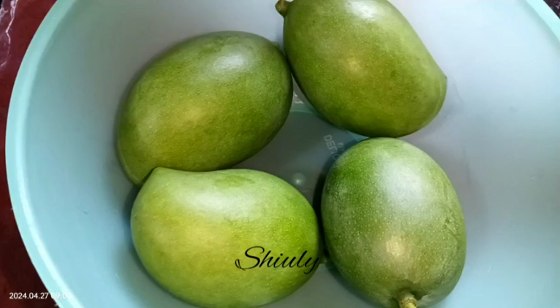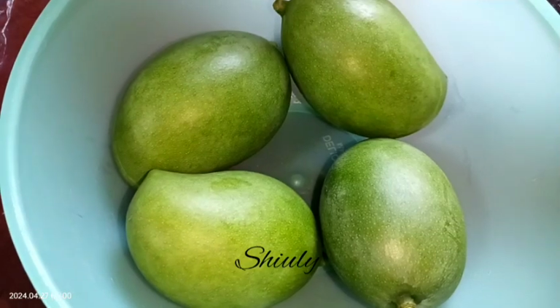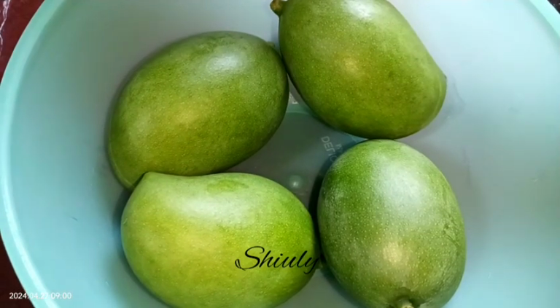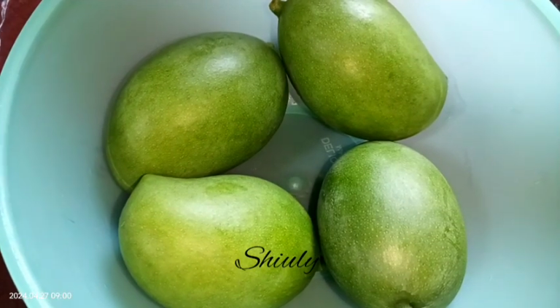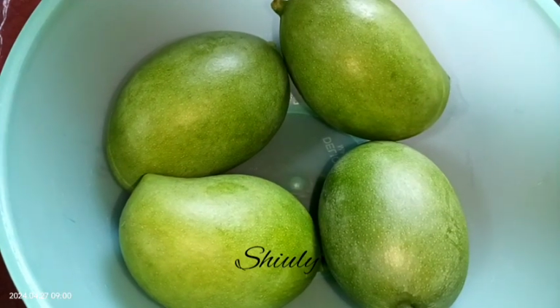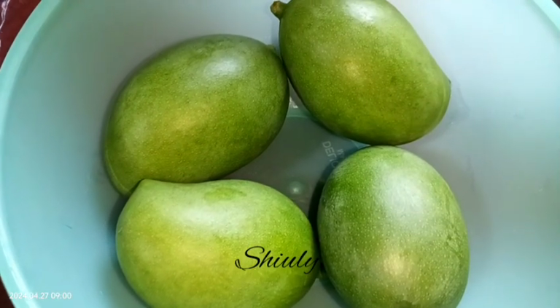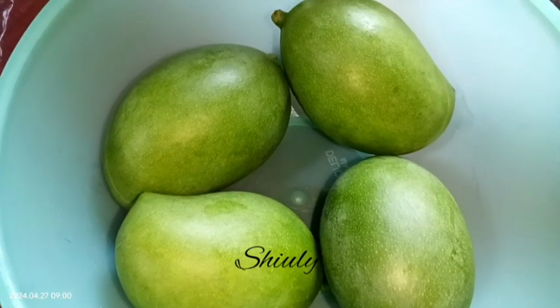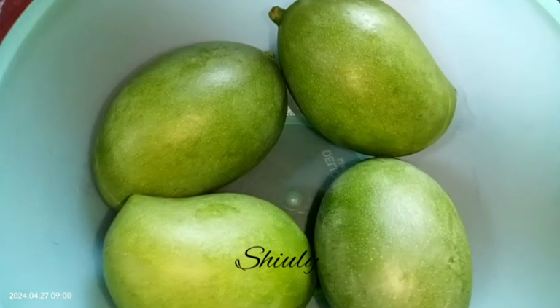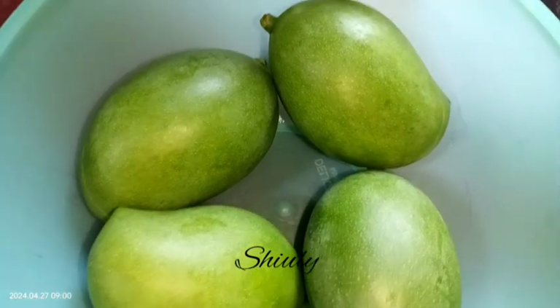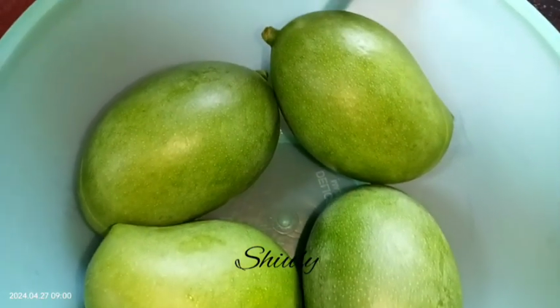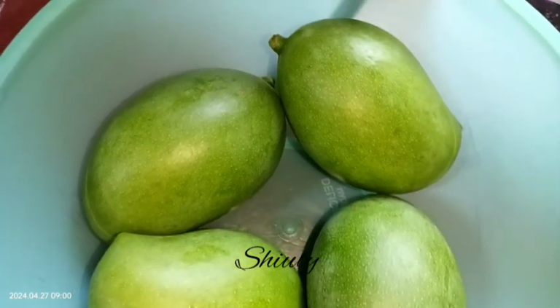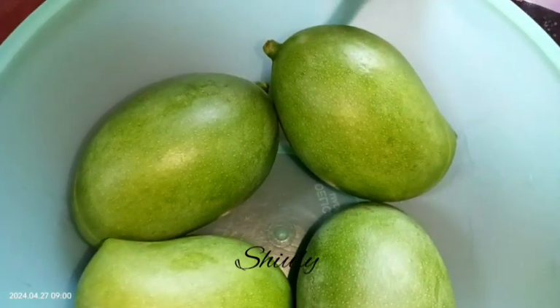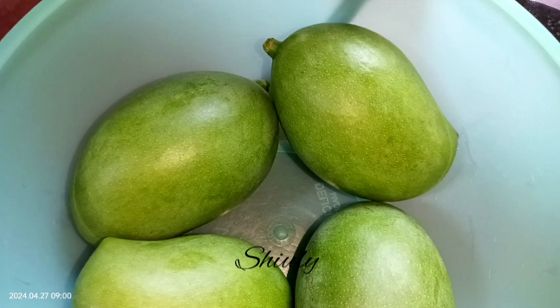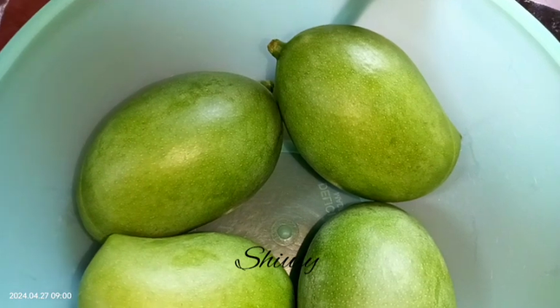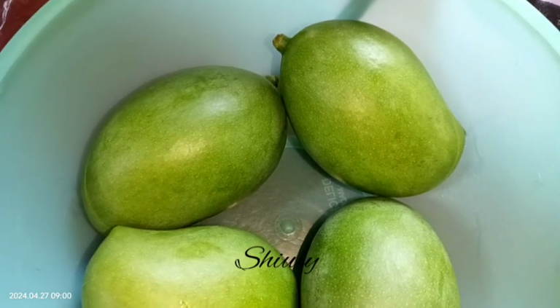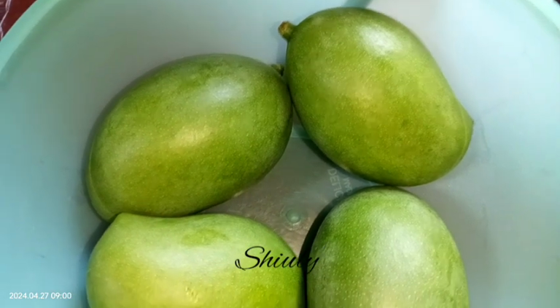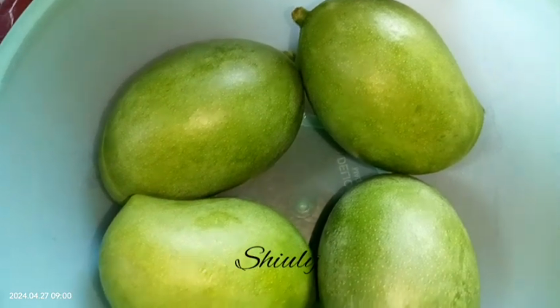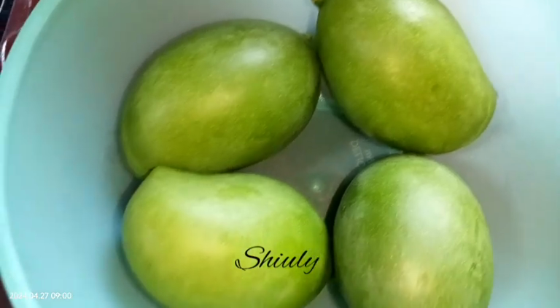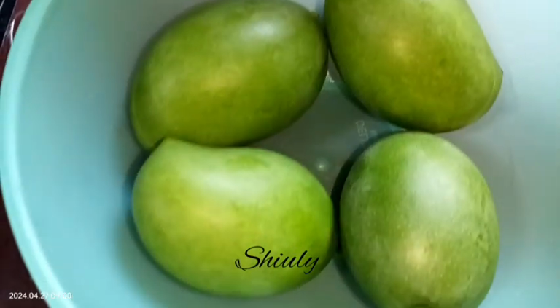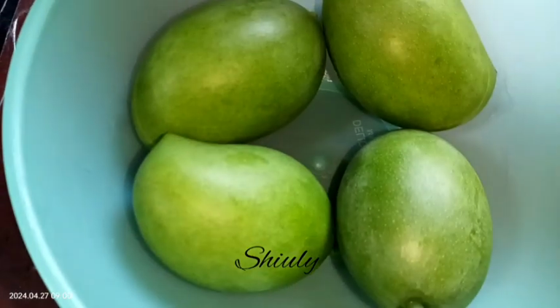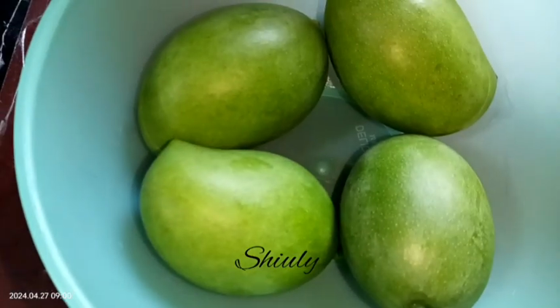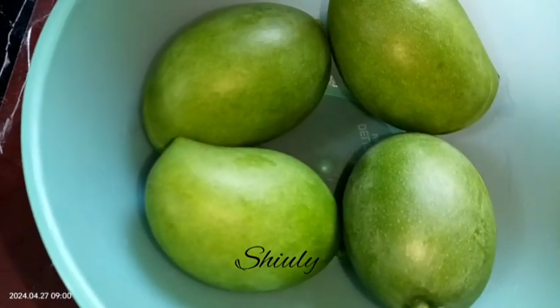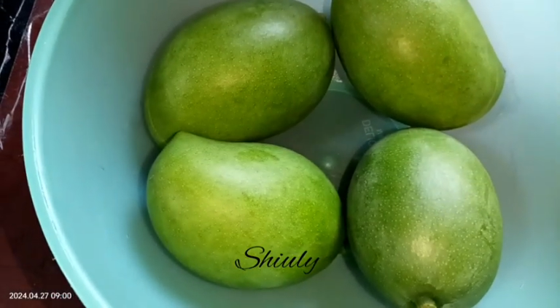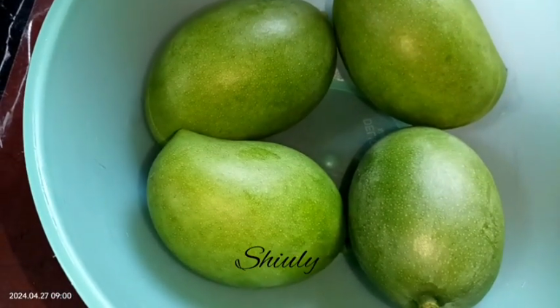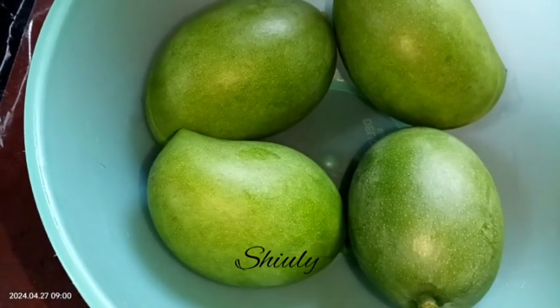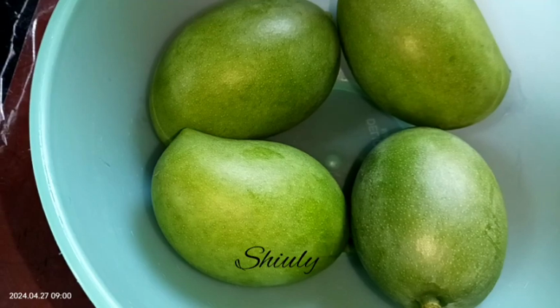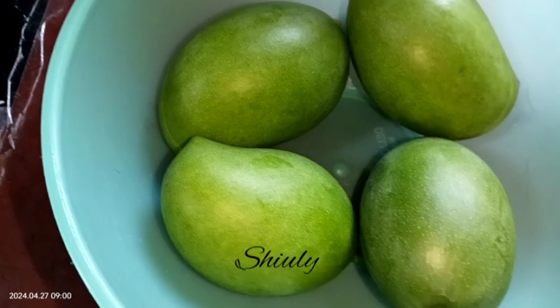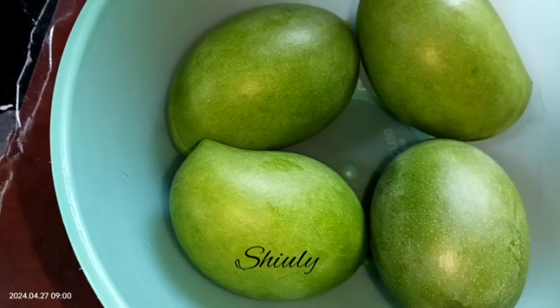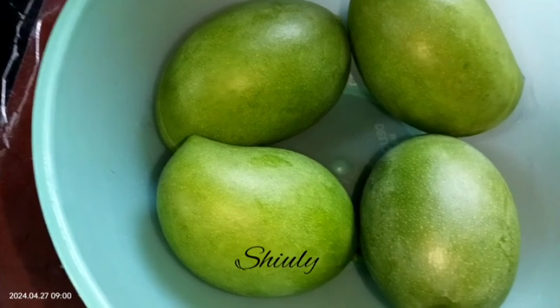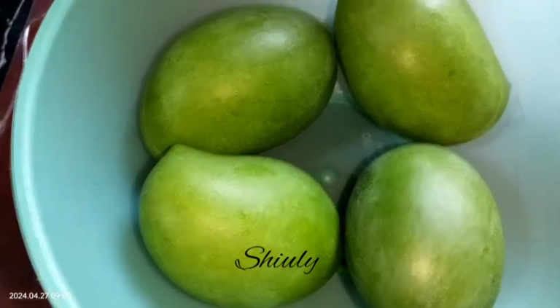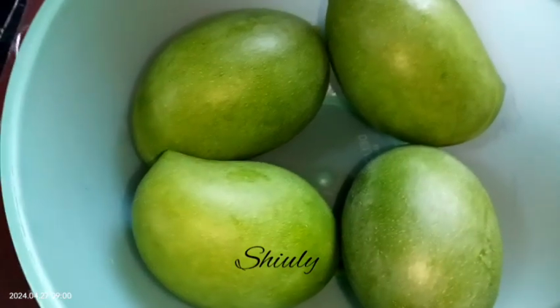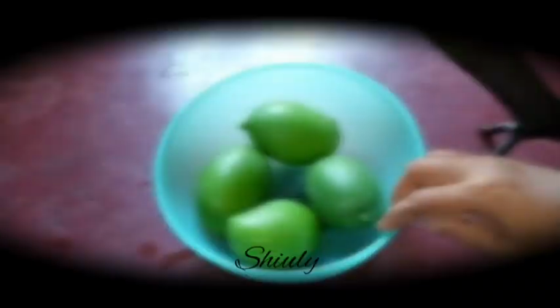Hello guys, here is Shiuli and you are welcome to my kitchen. Today I'm going to show you the recipe of traditional market-style mango pickle of Maharashtra. It's really amazingly delicious with your regular food.